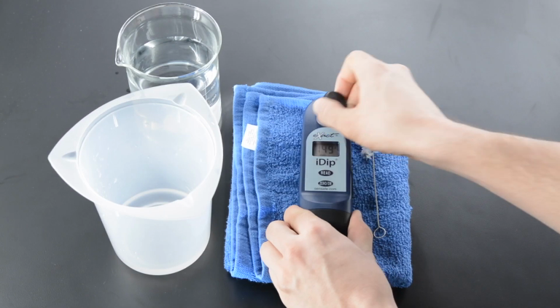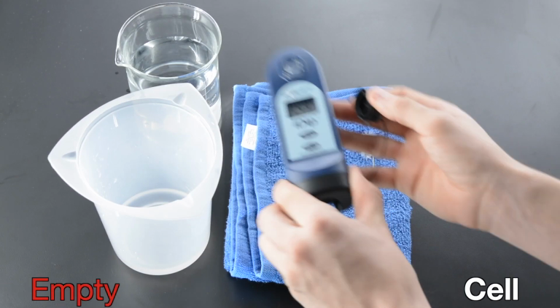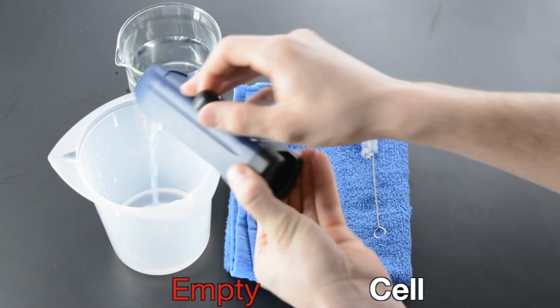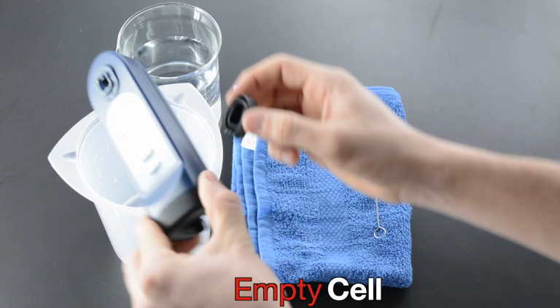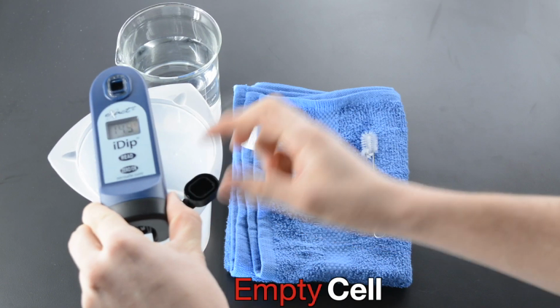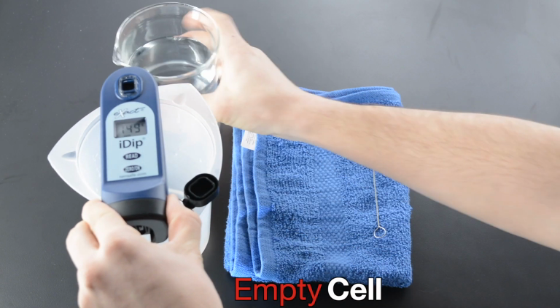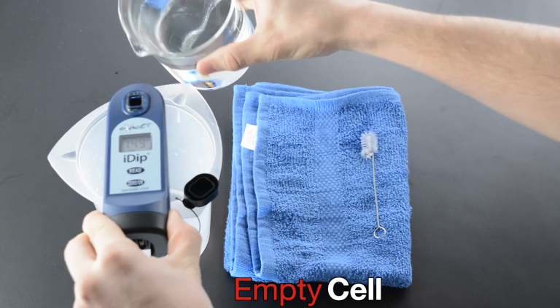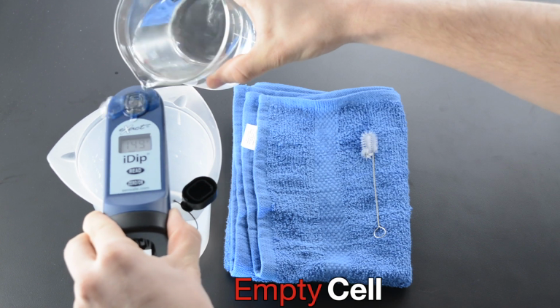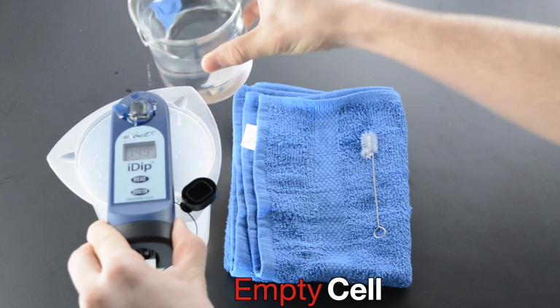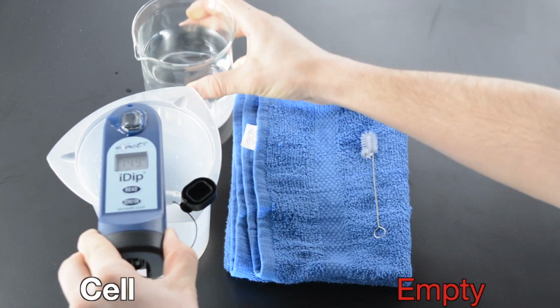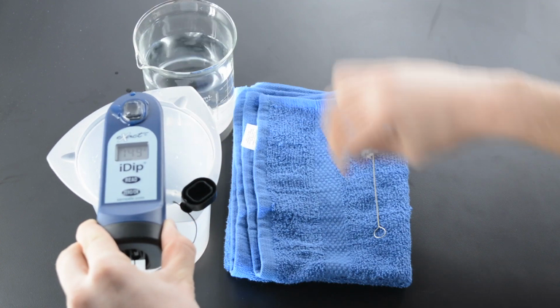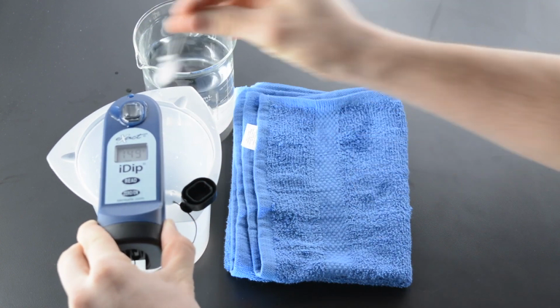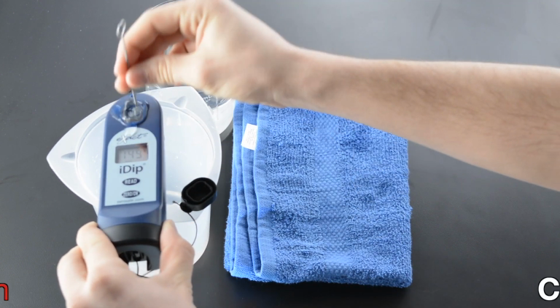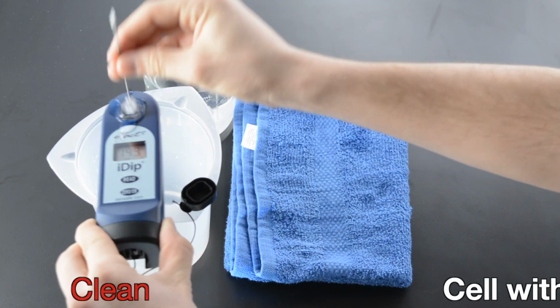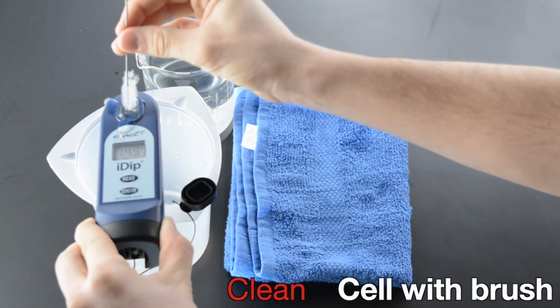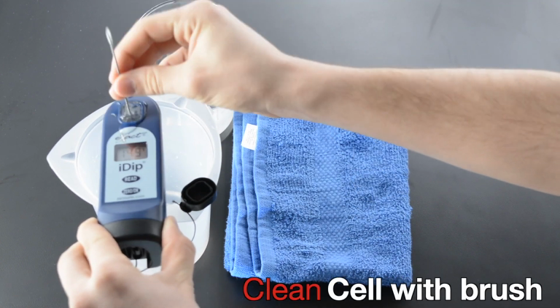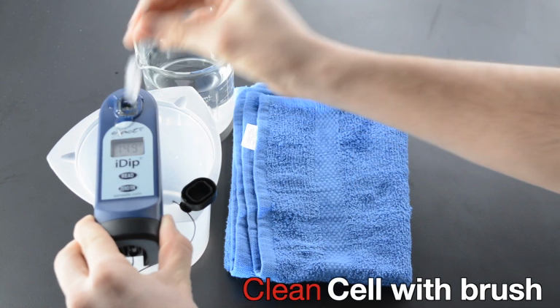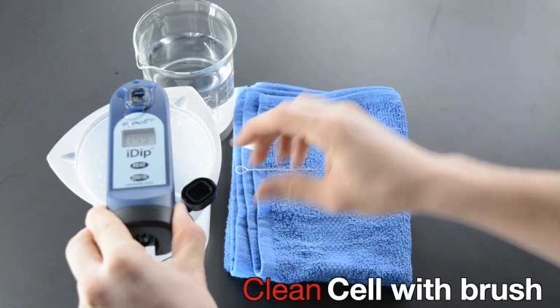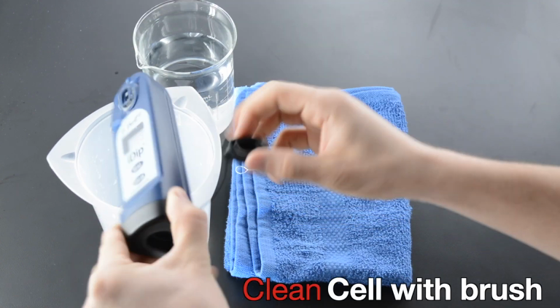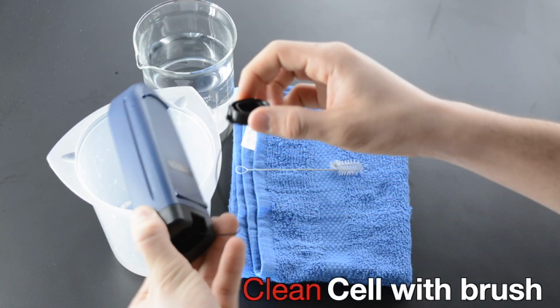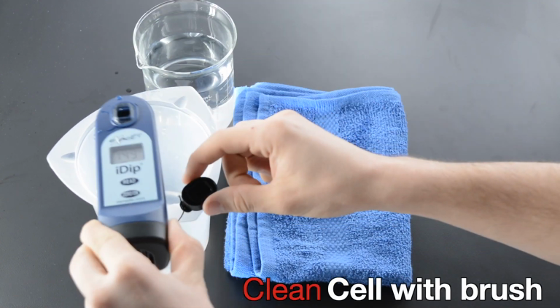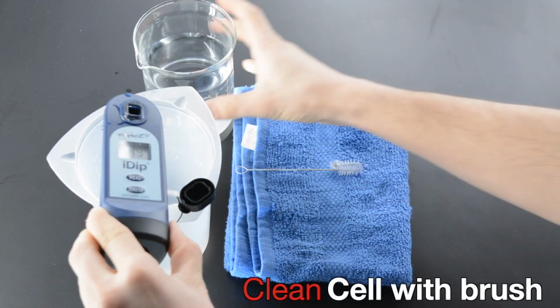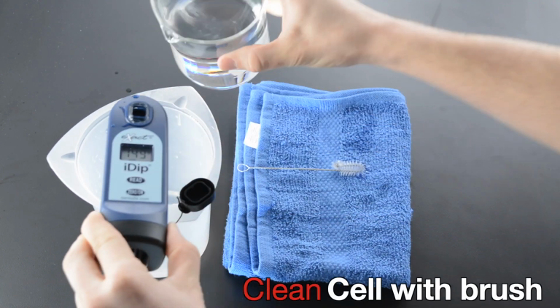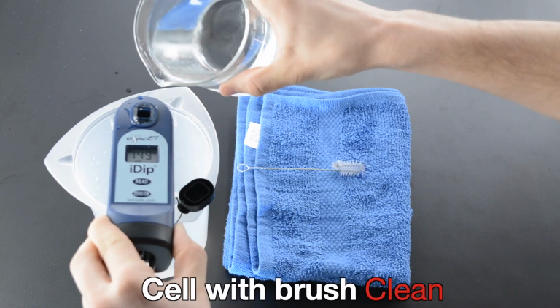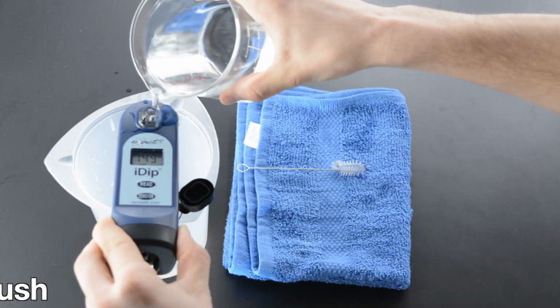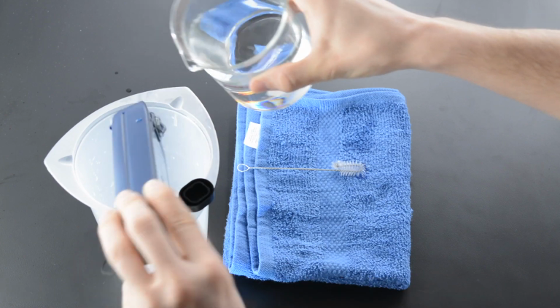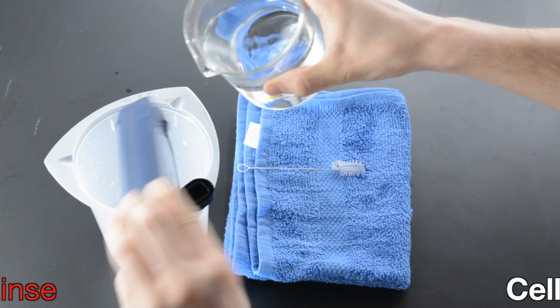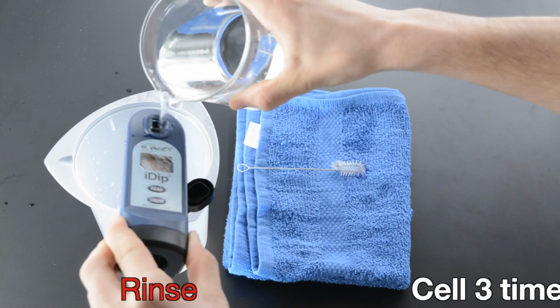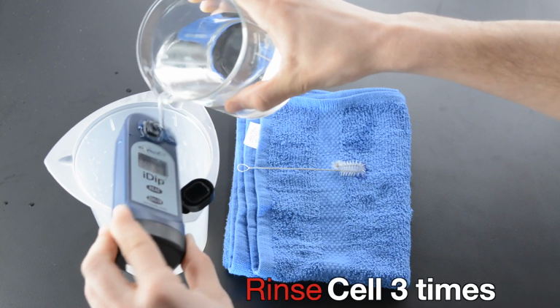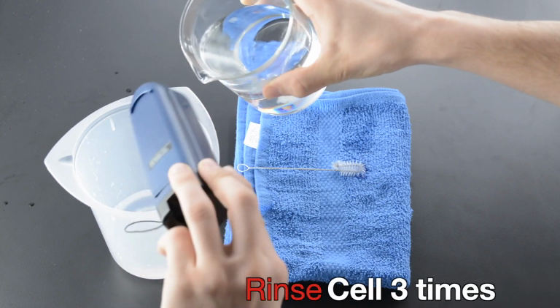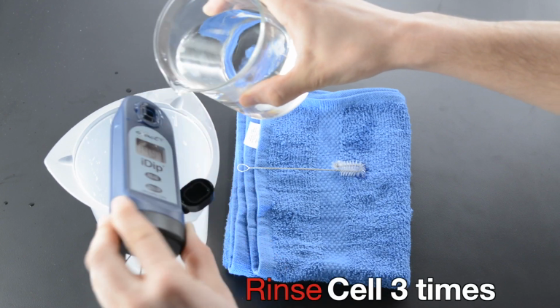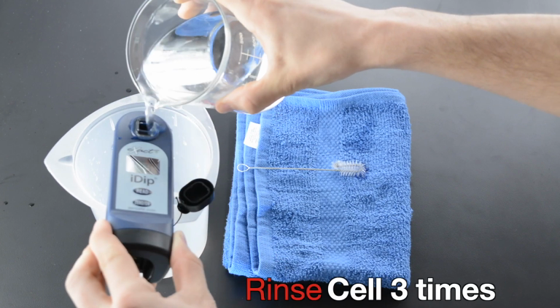Empty Cell. Clean Cell with Brush. Rinse Cell 3 times.